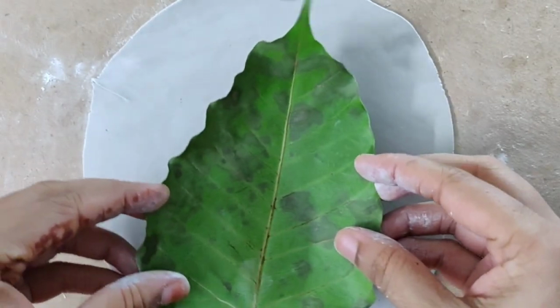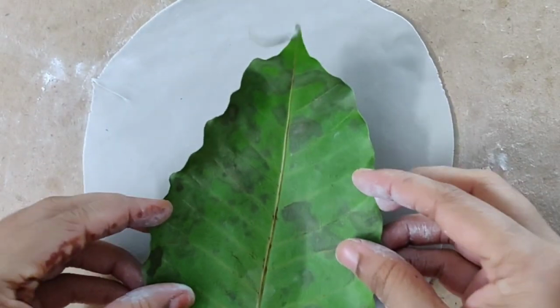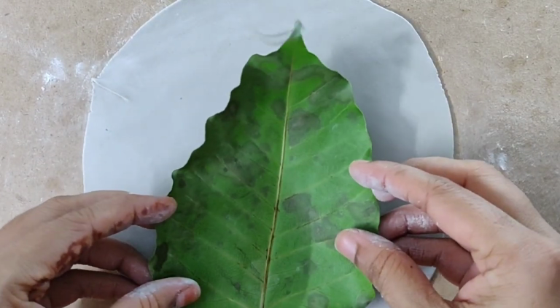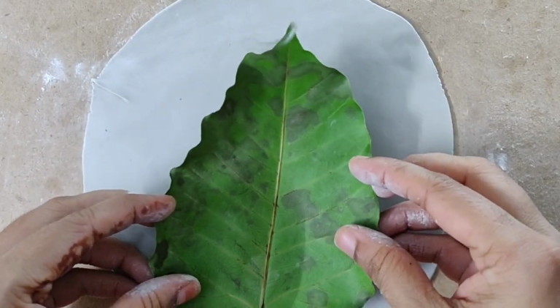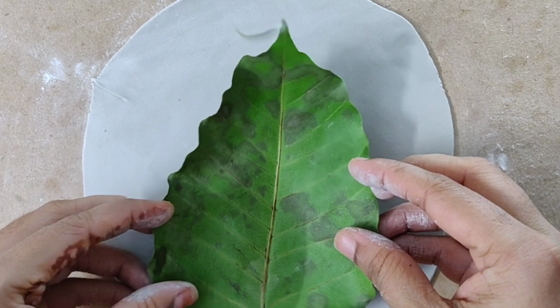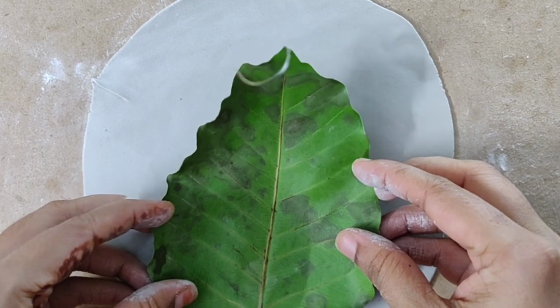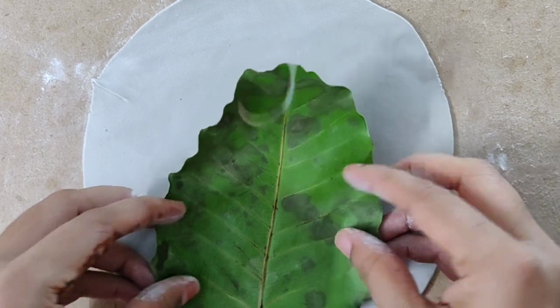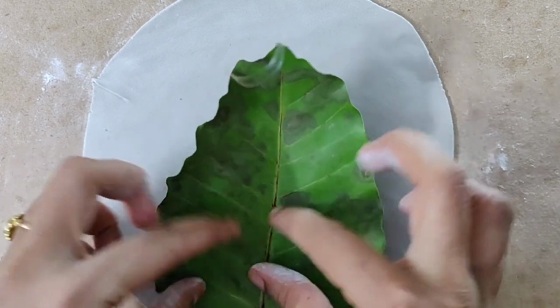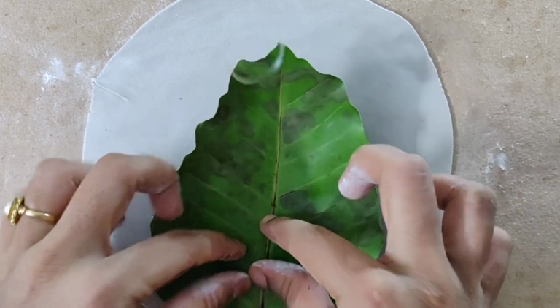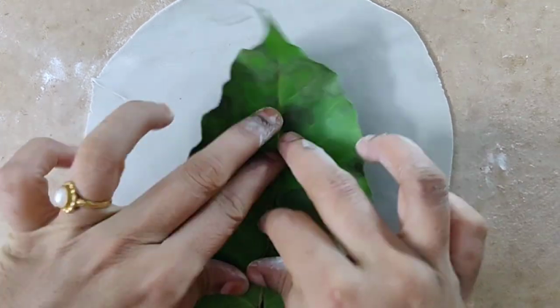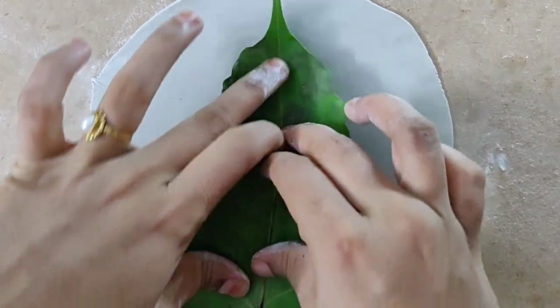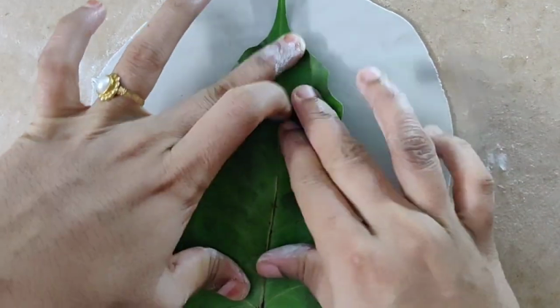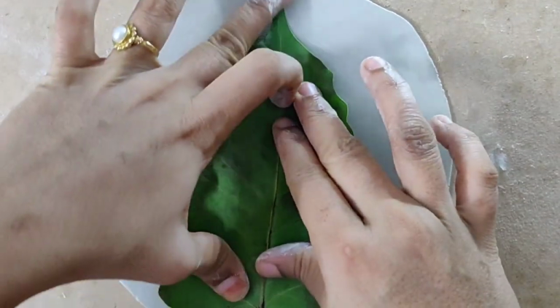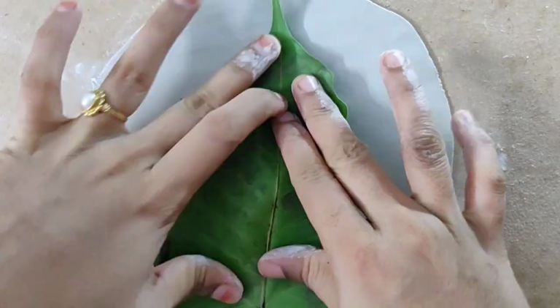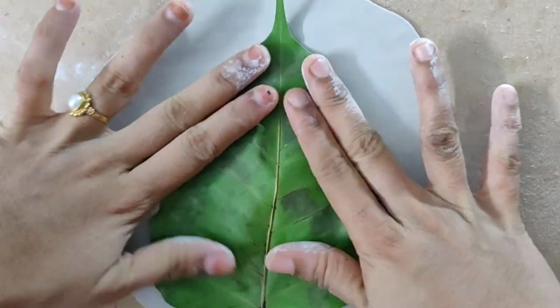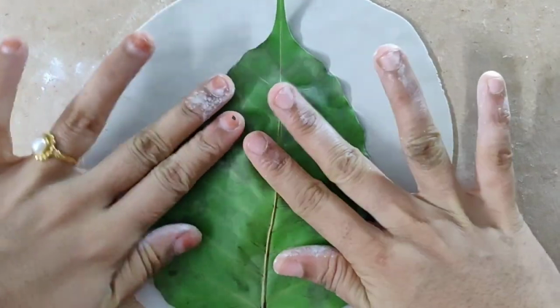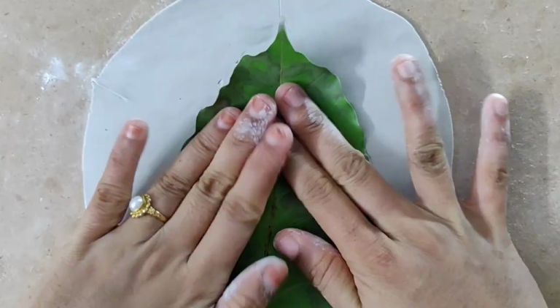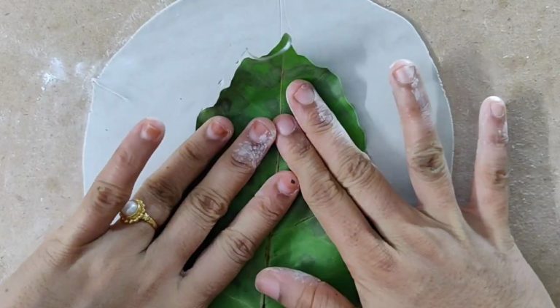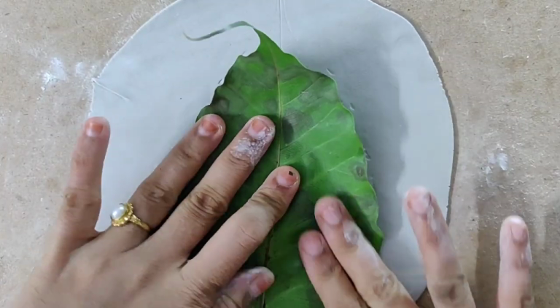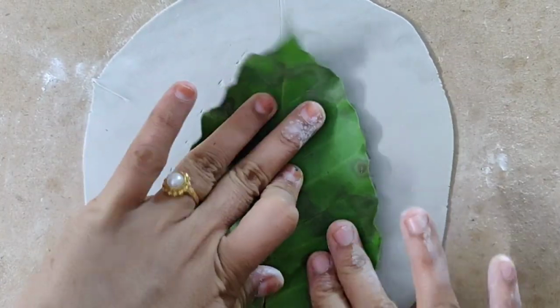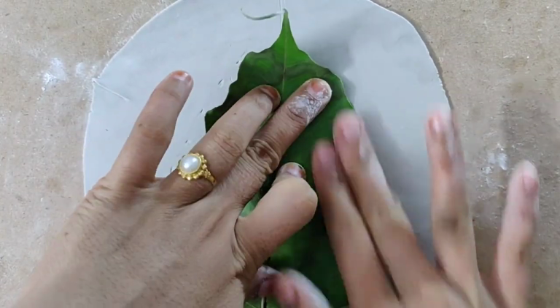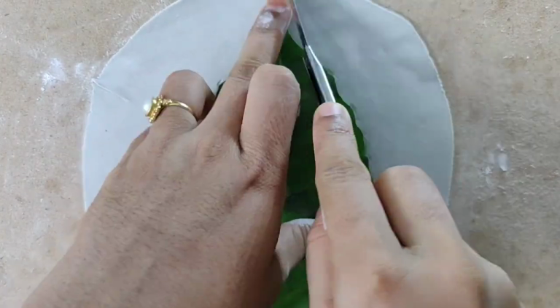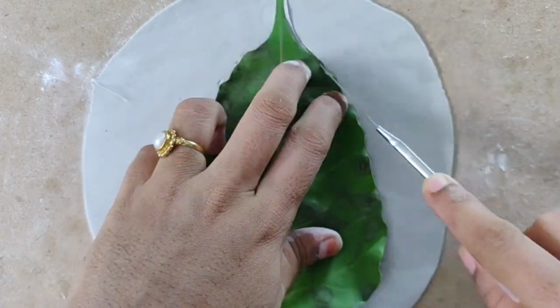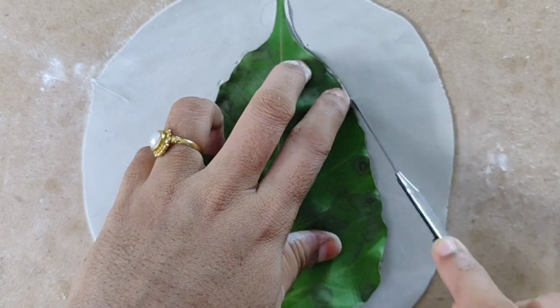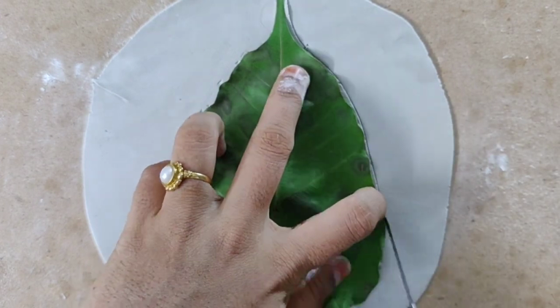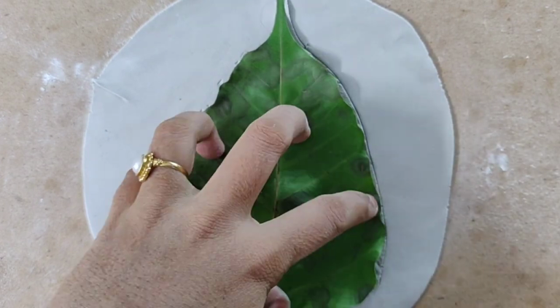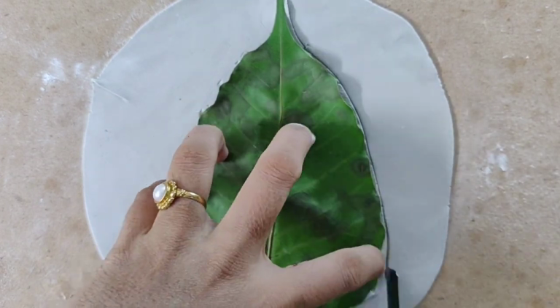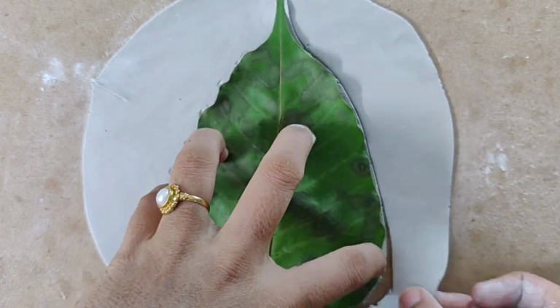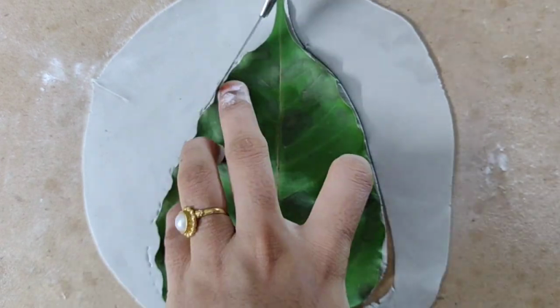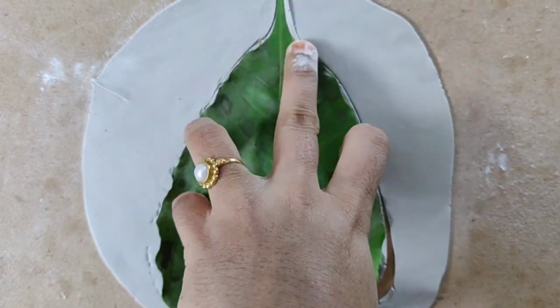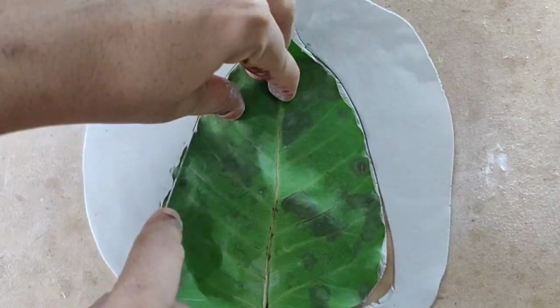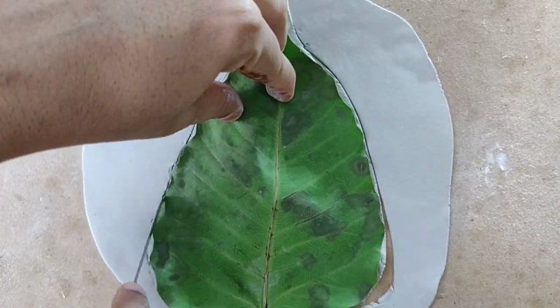Now take any green leaf you like and gently press it onto the clay to get the impression of the leaf. Cut the clay into the shape of the leaf.